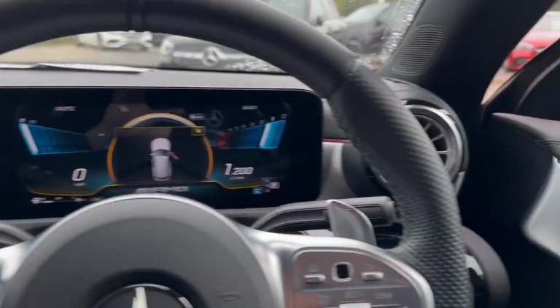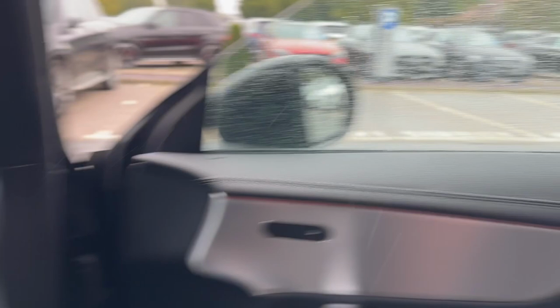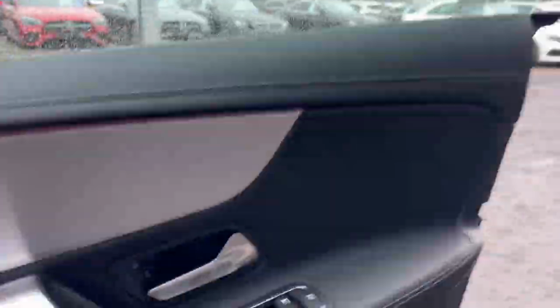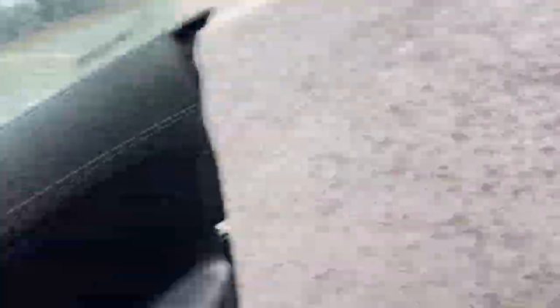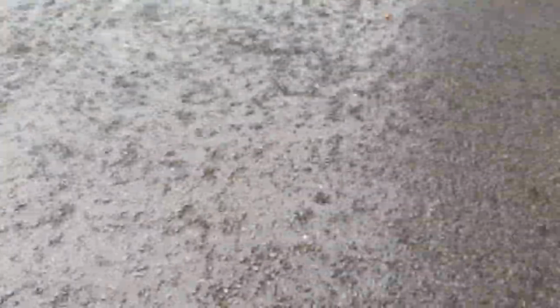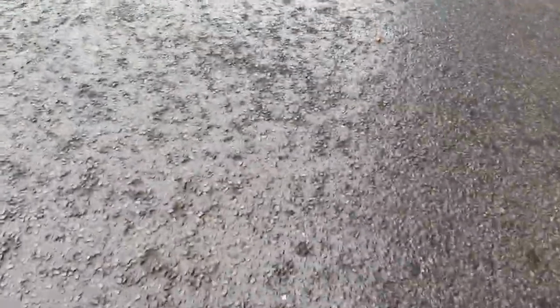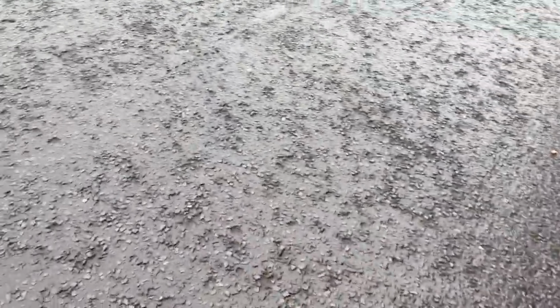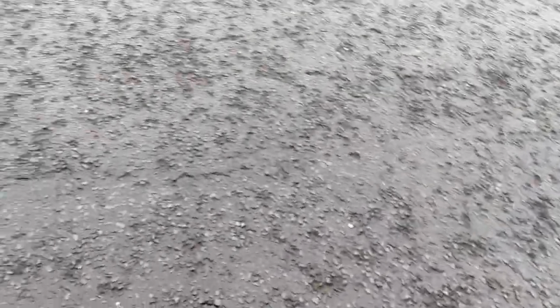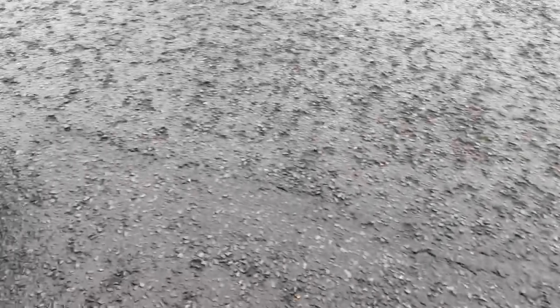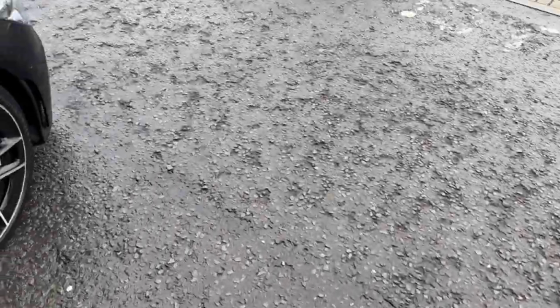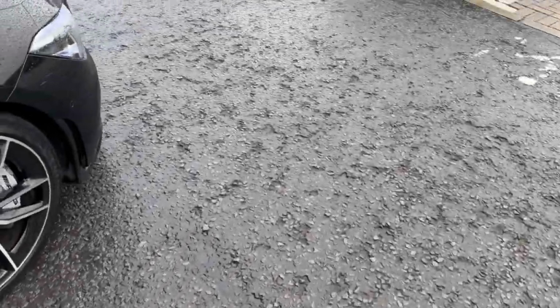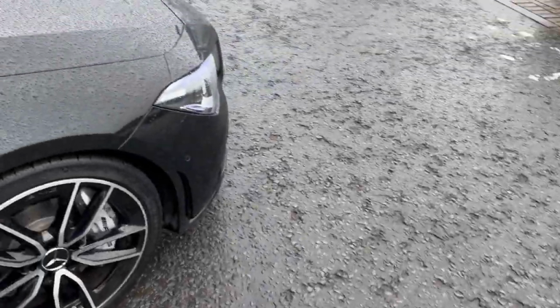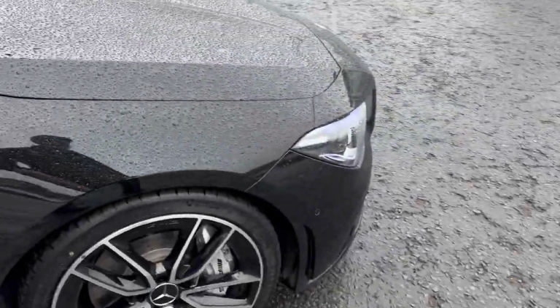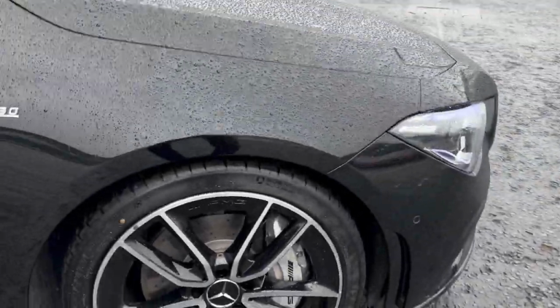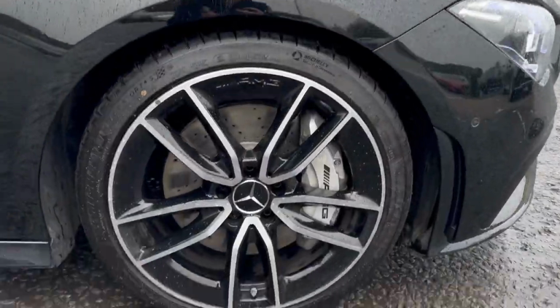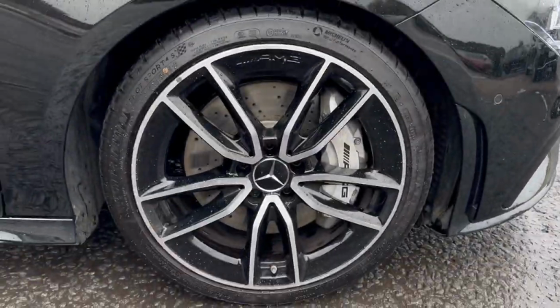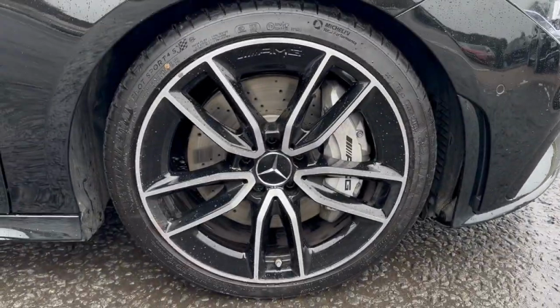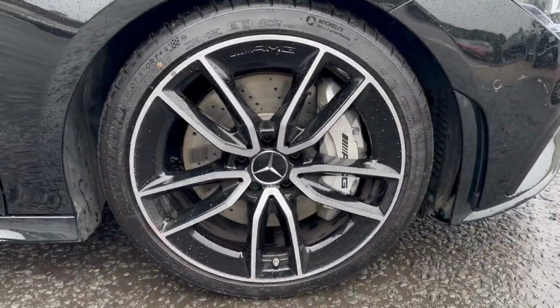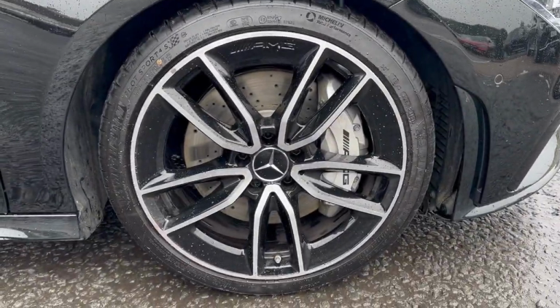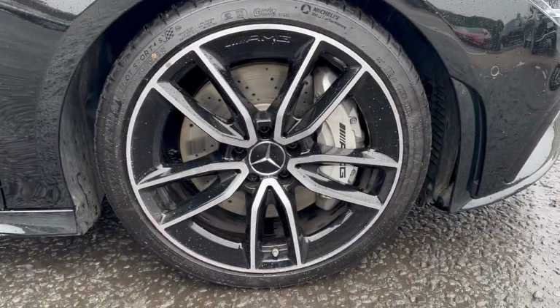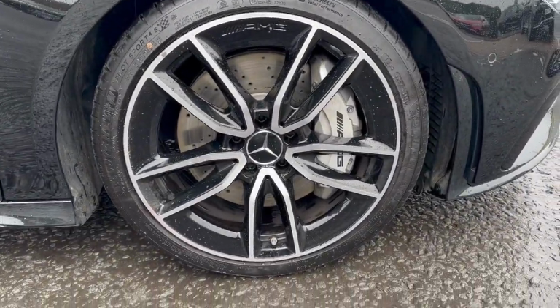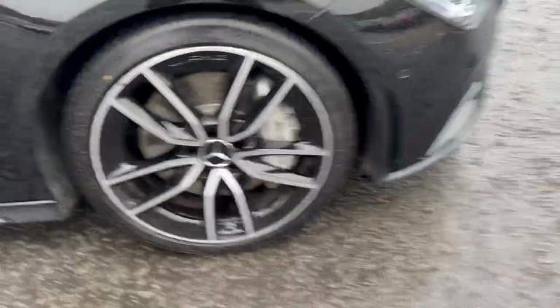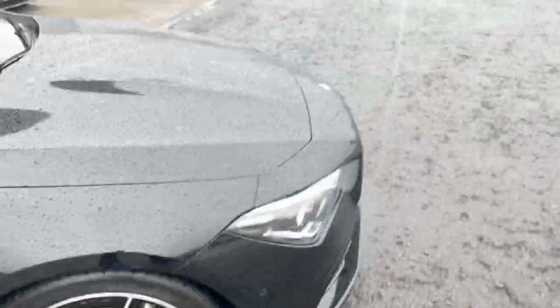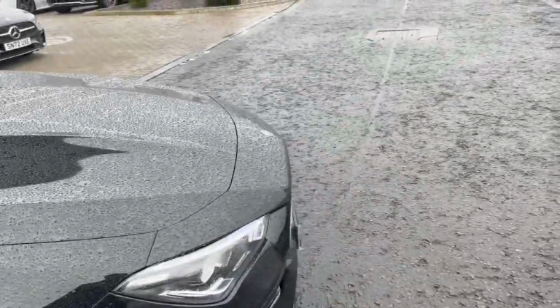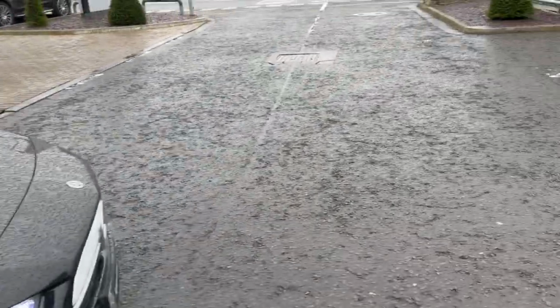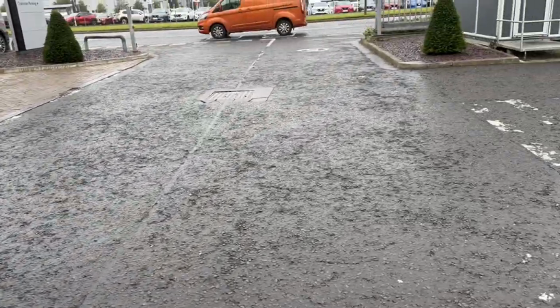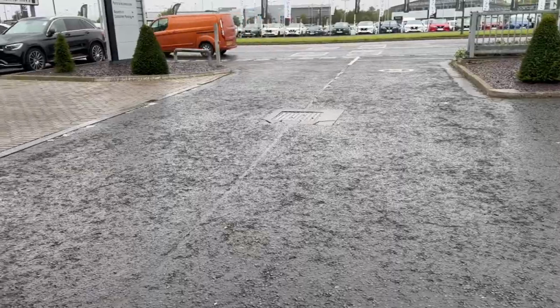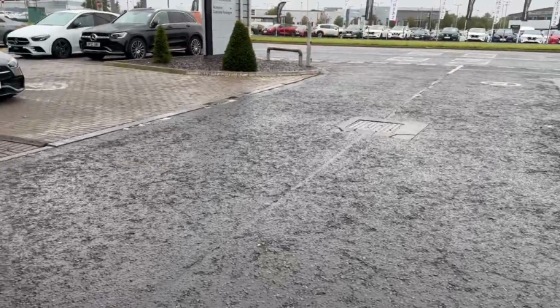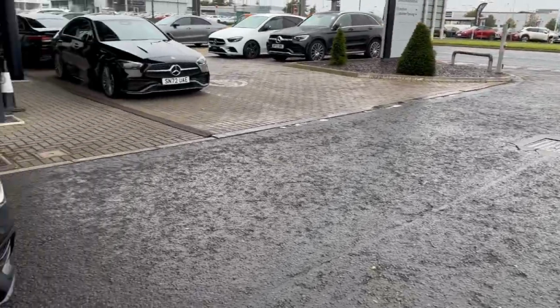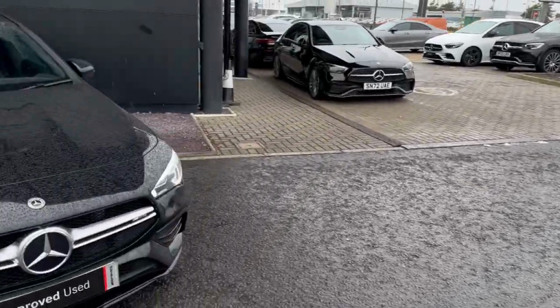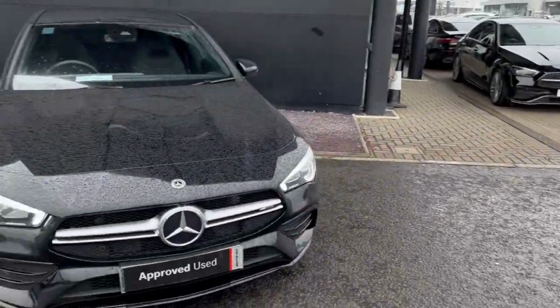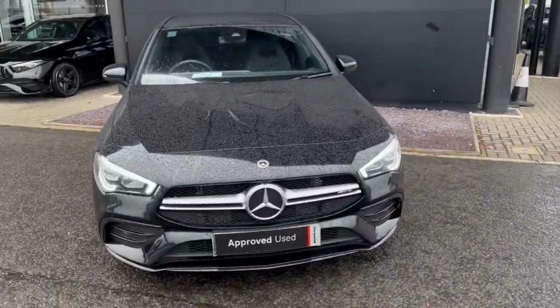We'll go back out of the car. Give you one last look at that AMG style alloy with the caliper, and a front look at the car with its lights on.